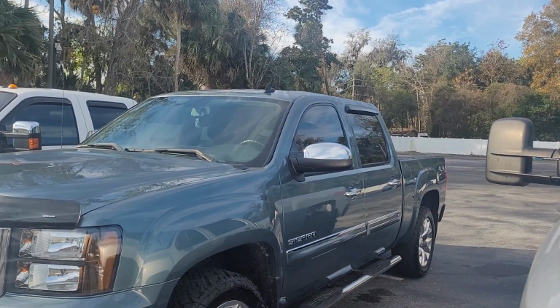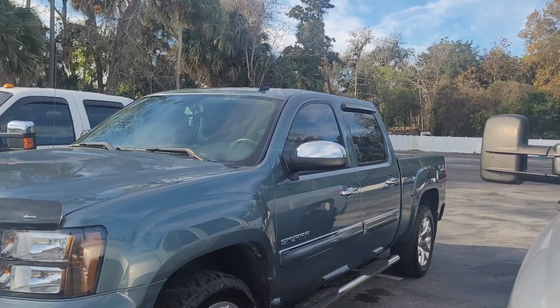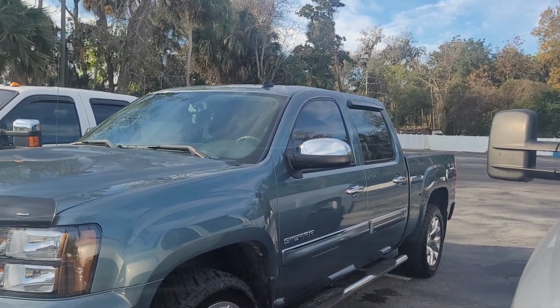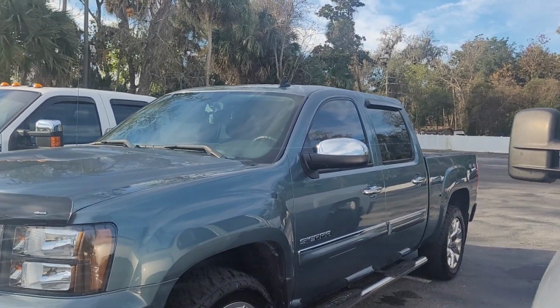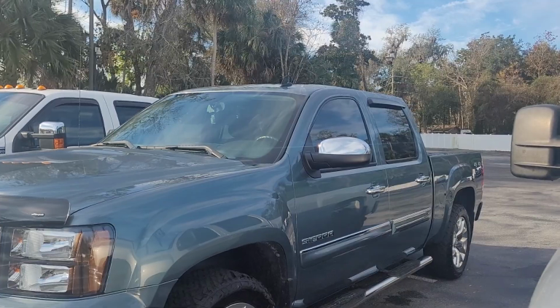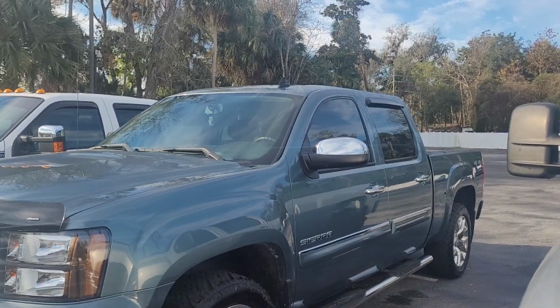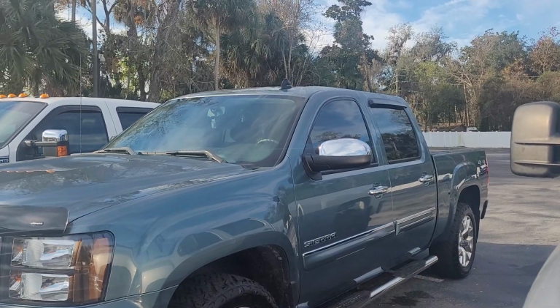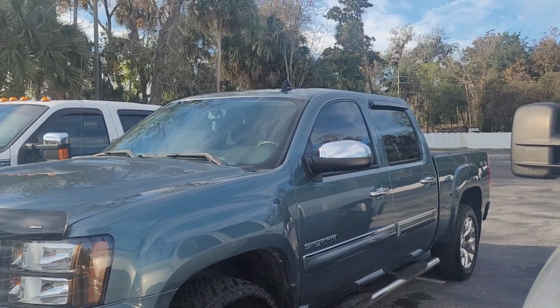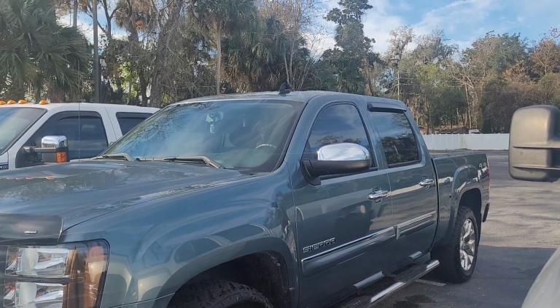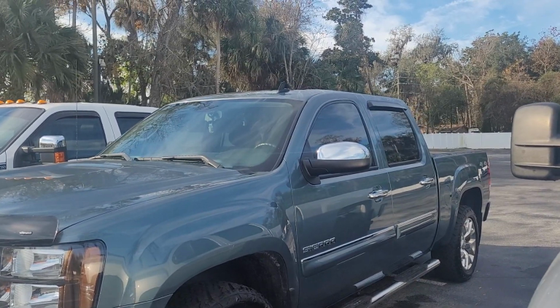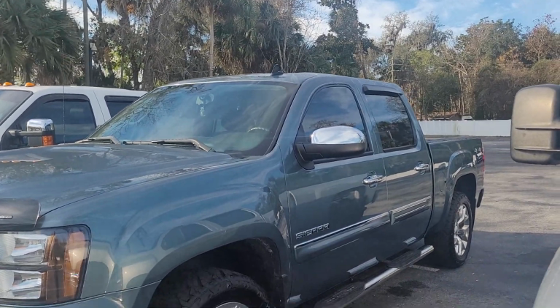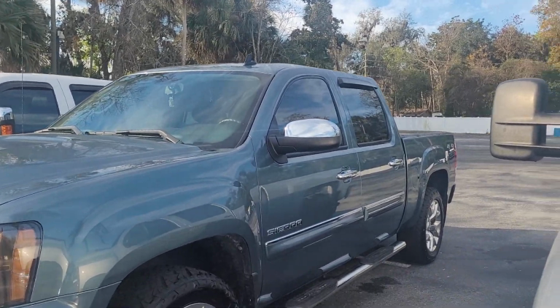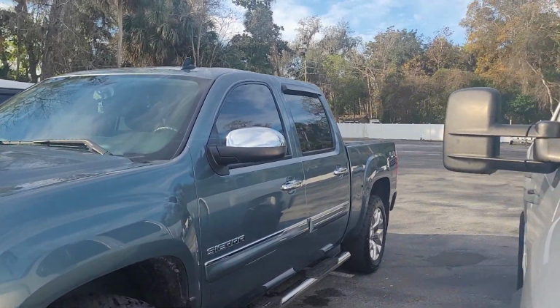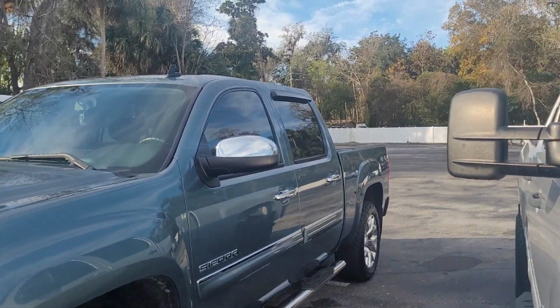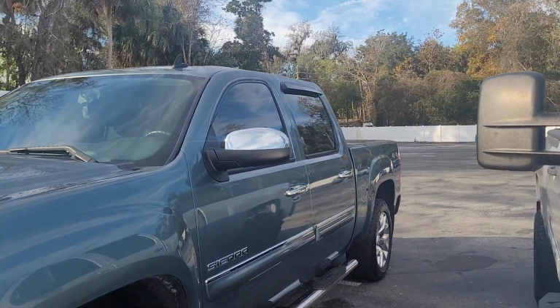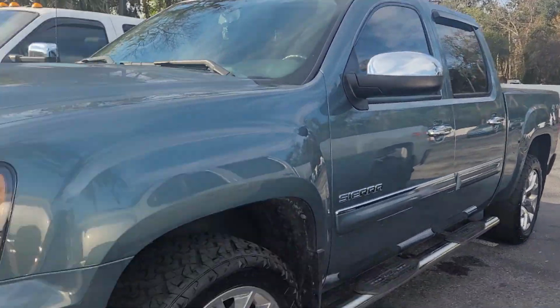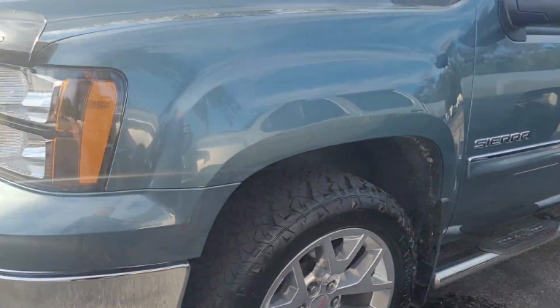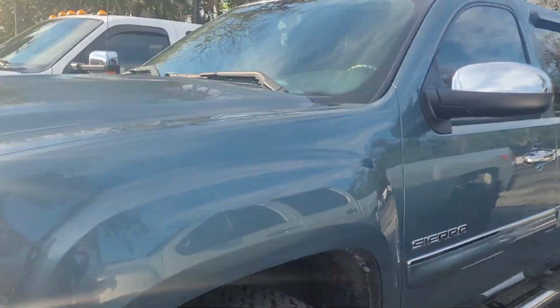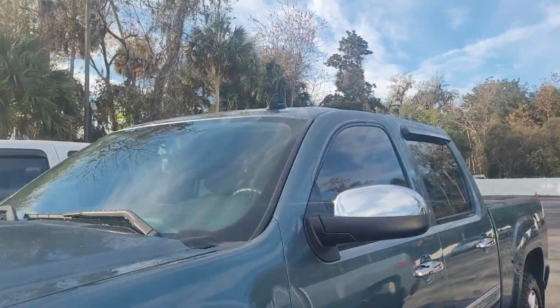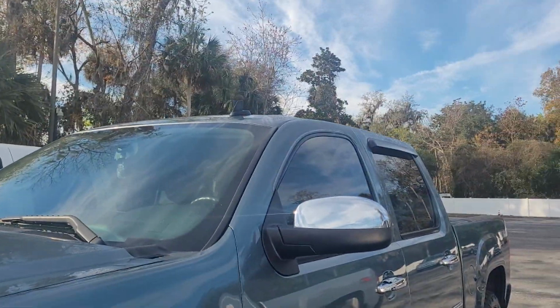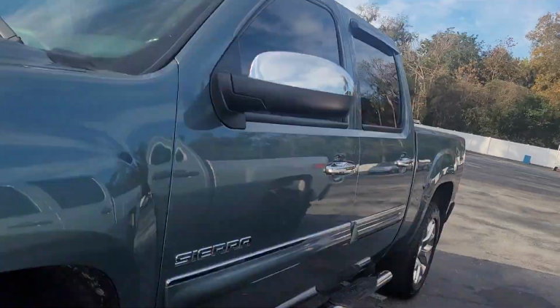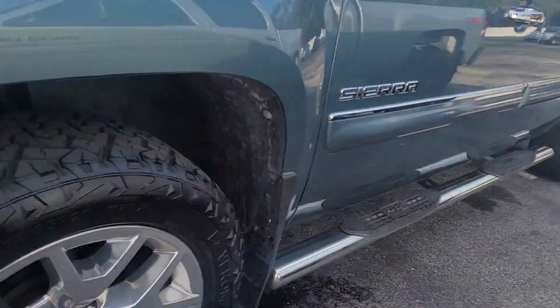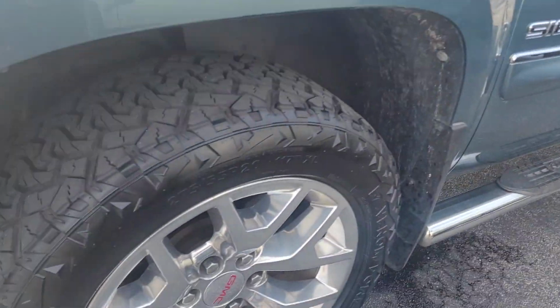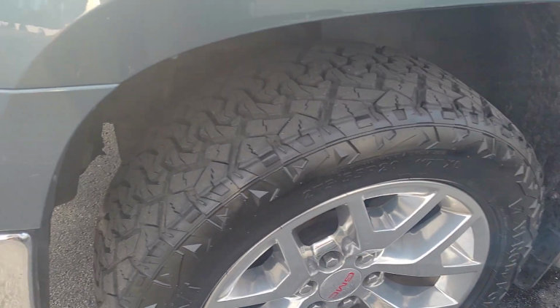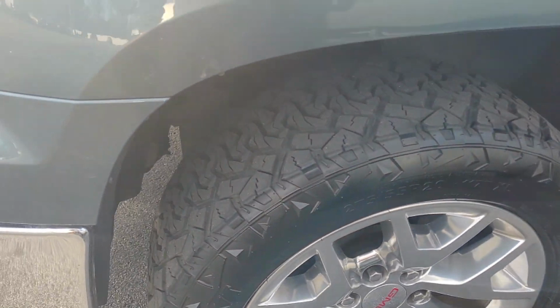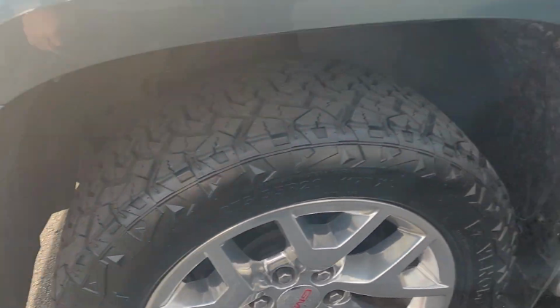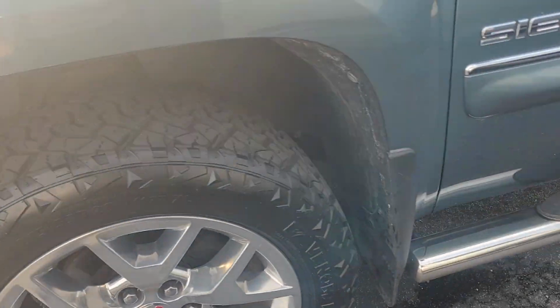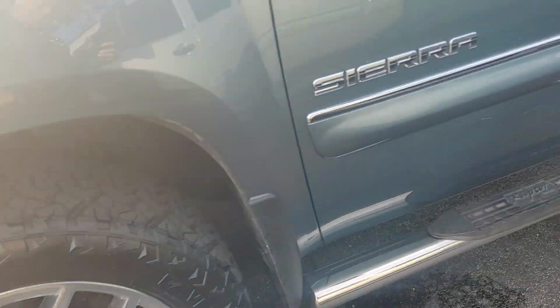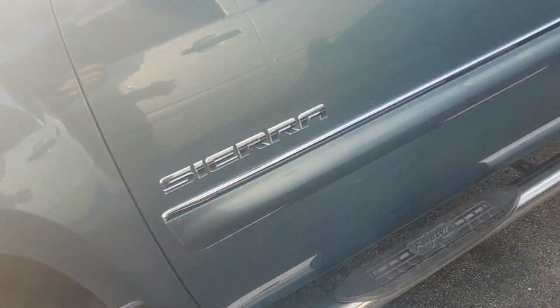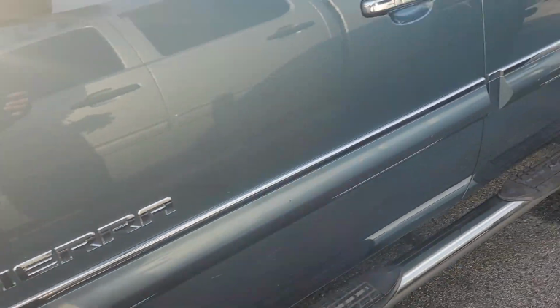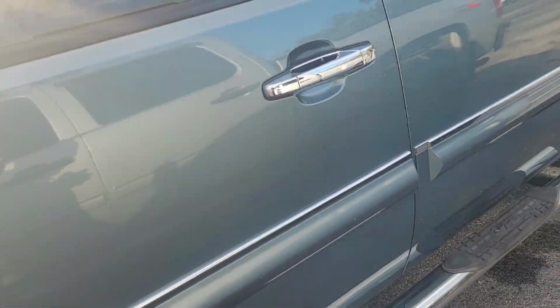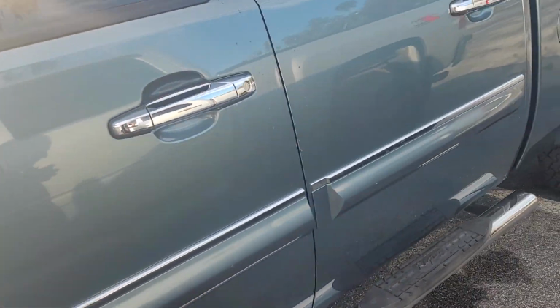Vehicle's in really nice shape. It's more of a double cab than a full crew. Tires are in good shape. Rims look nice.